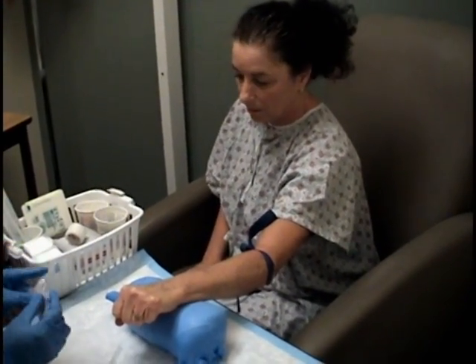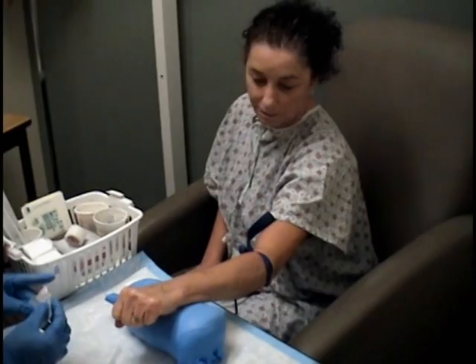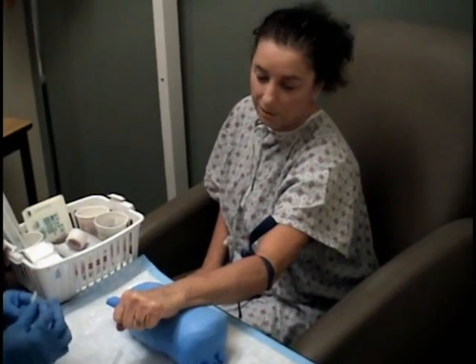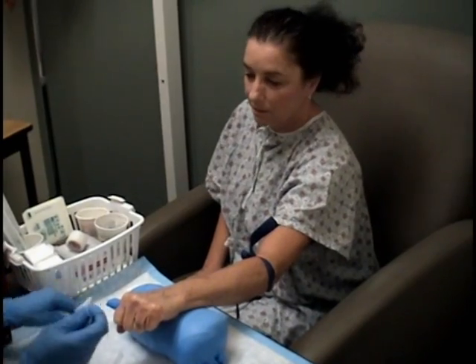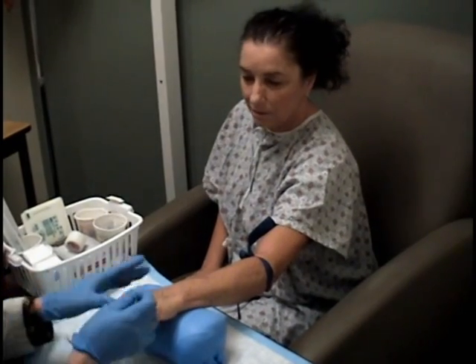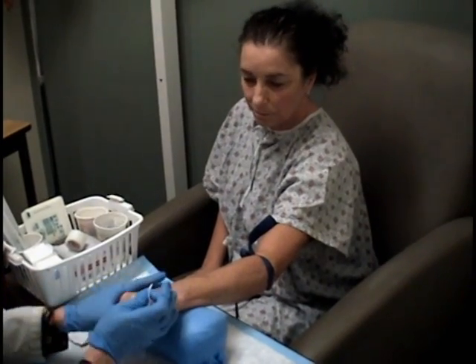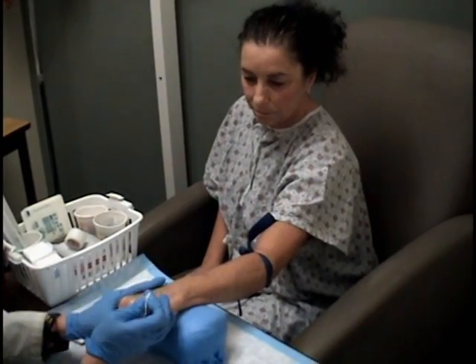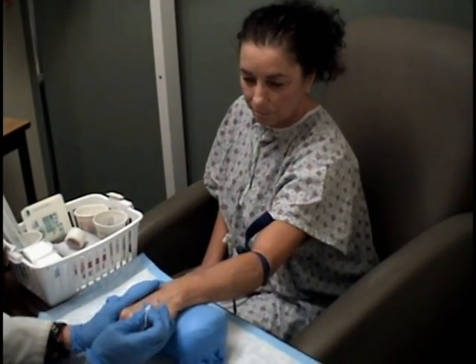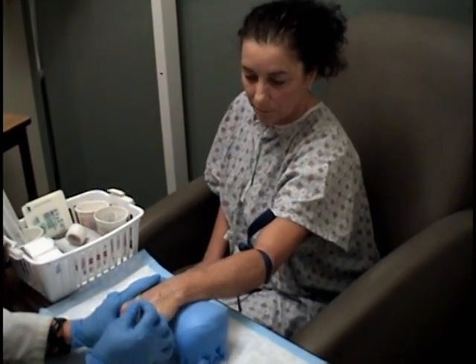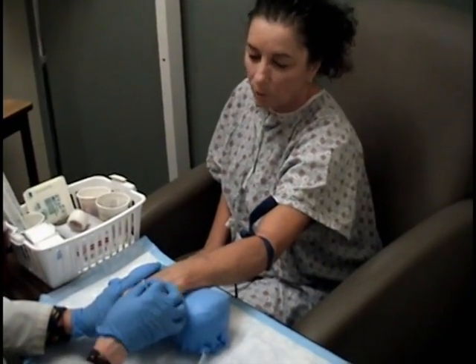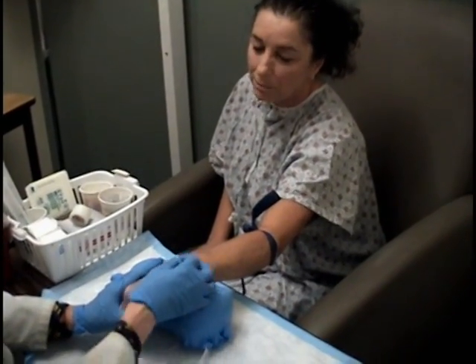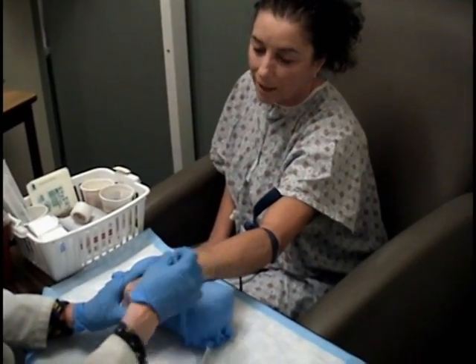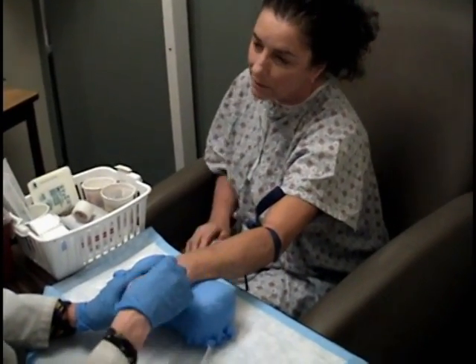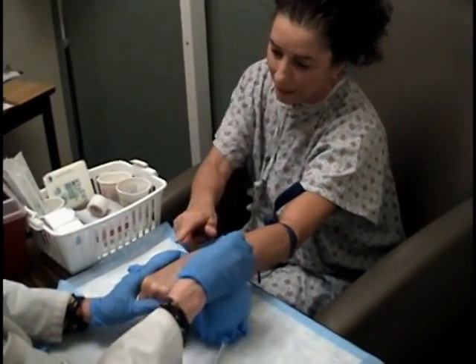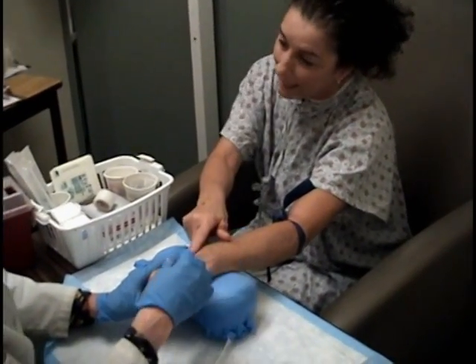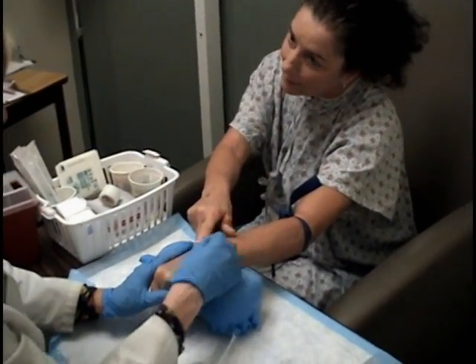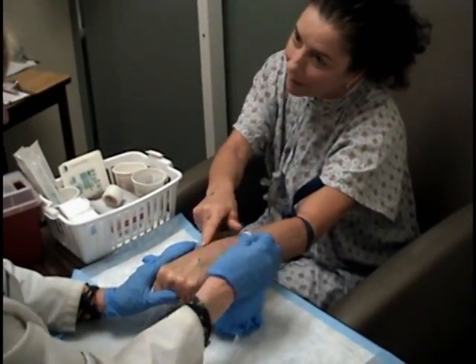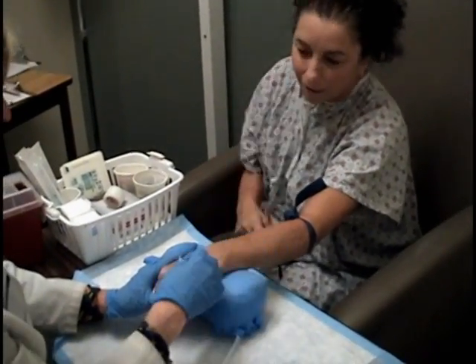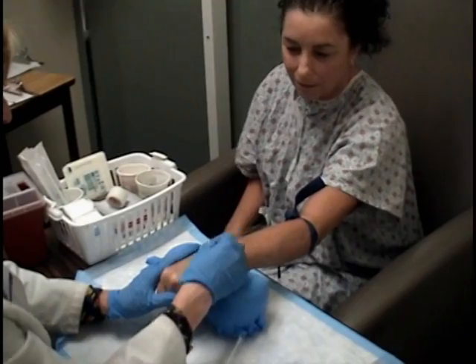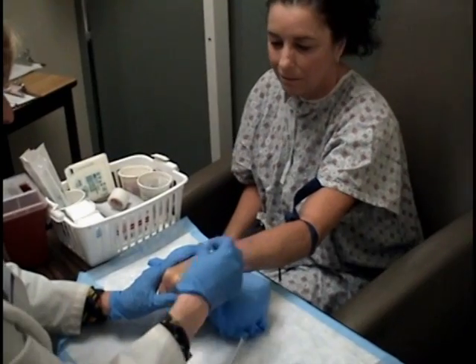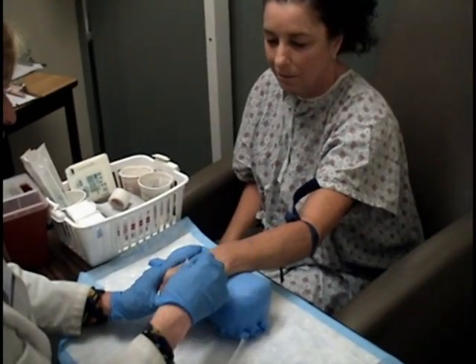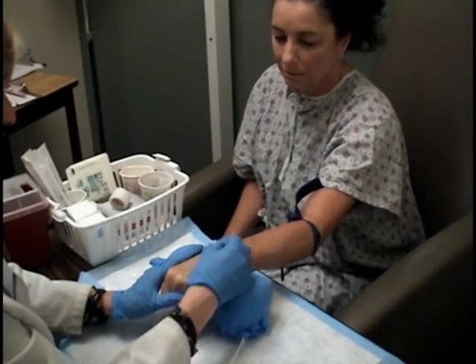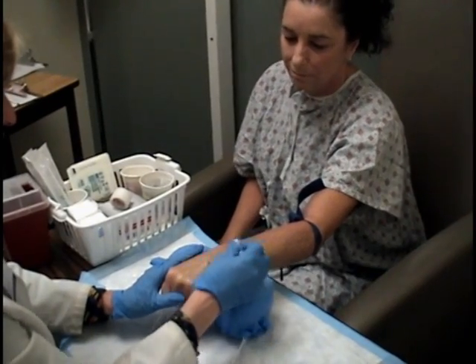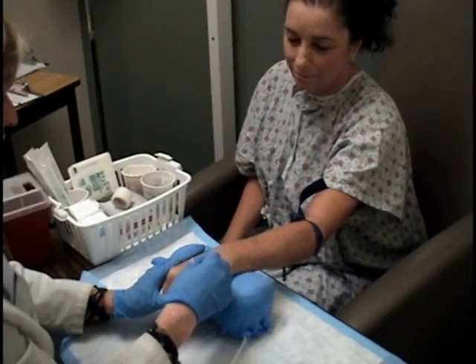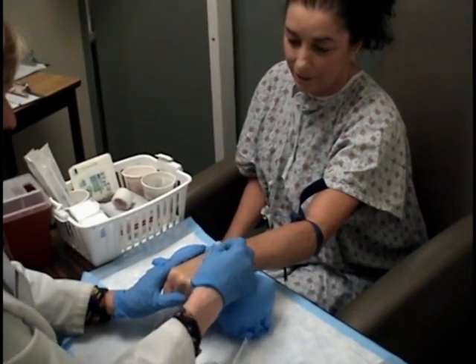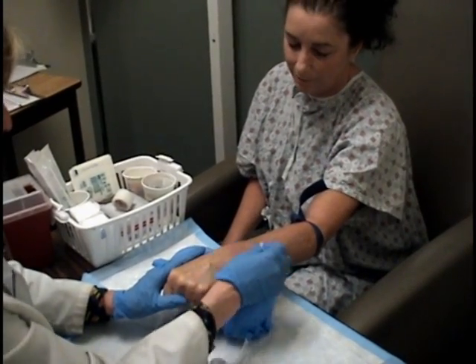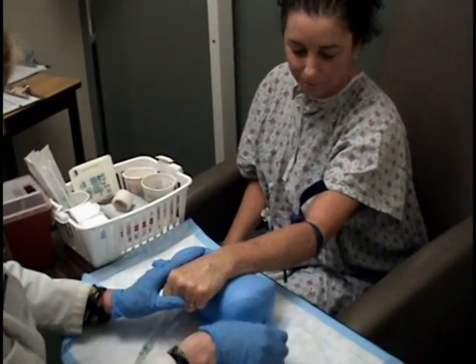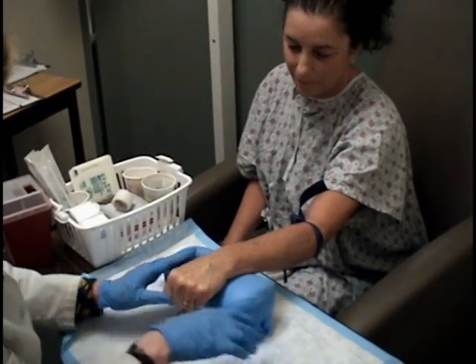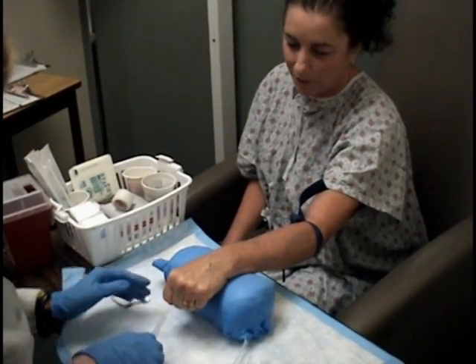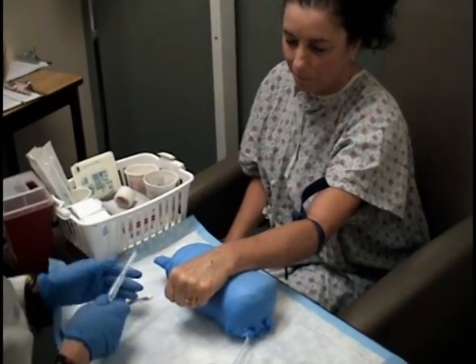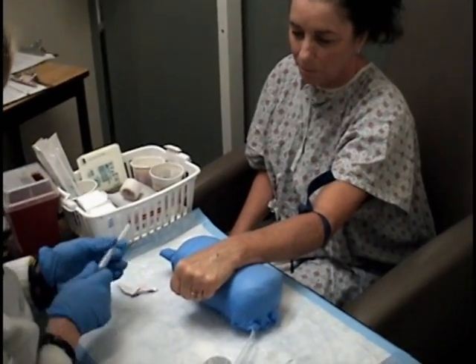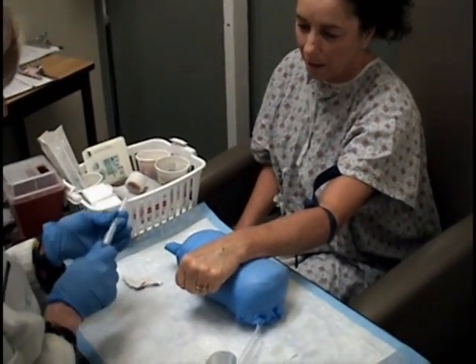After the first isotope is injected through the IV it will be necessary to wait 15 to 20 minutes before the resting images can begin.